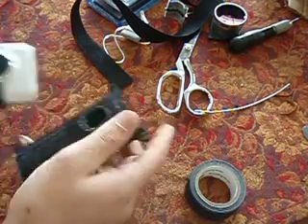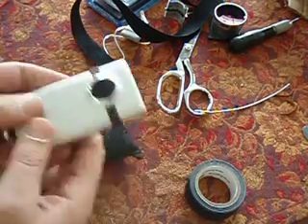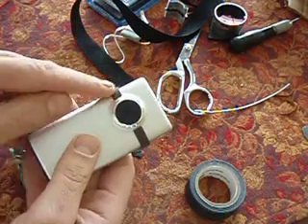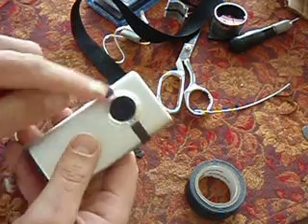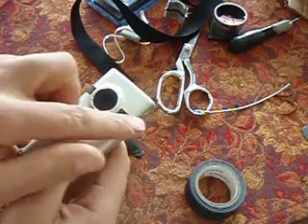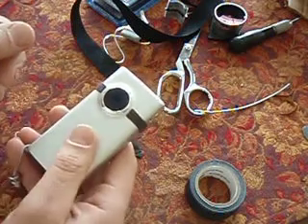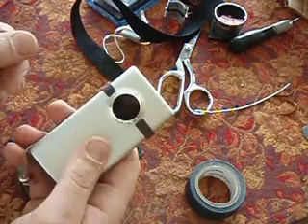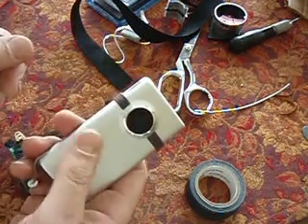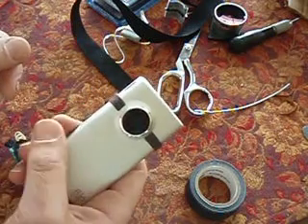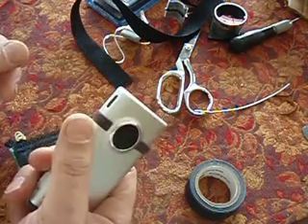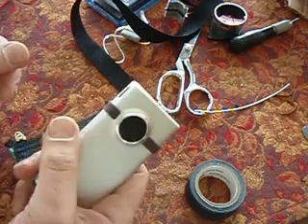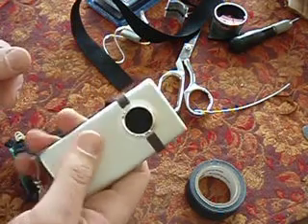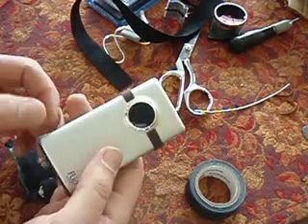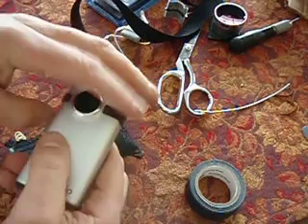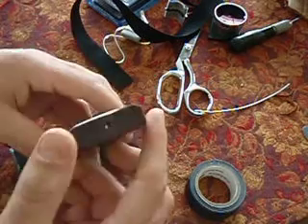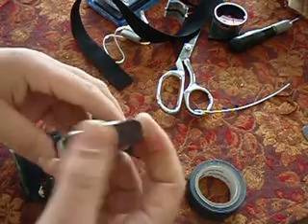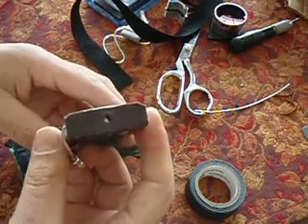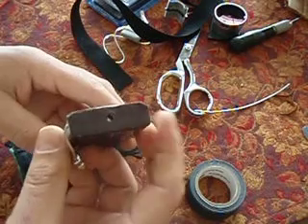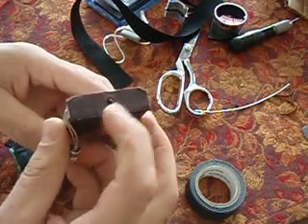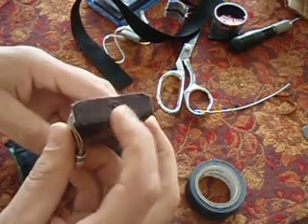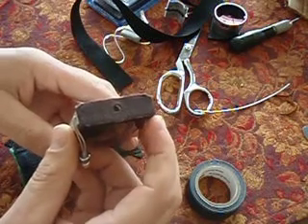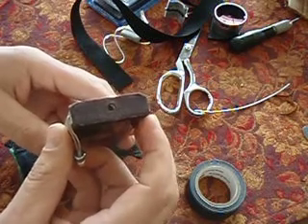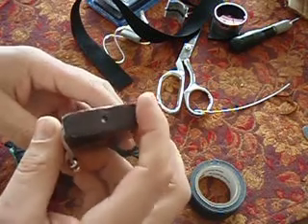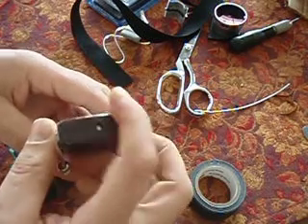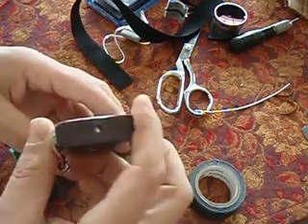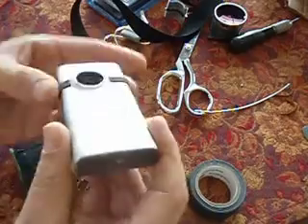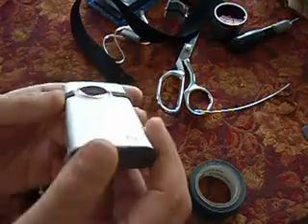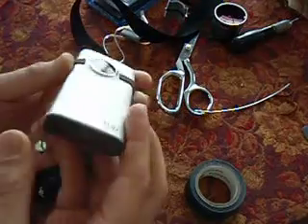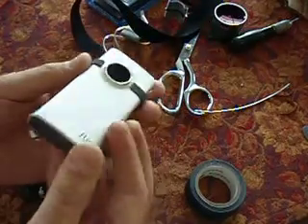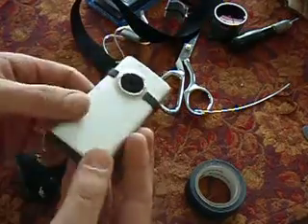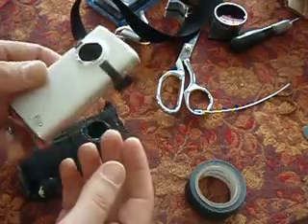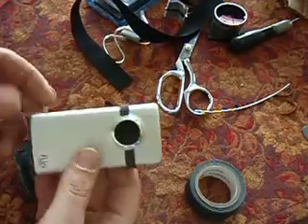I also put some sticky-back felt on the mics to dampen the wind noise, which is really loud up on the kite. And also on the bottom — there are different inputs in here that get full of snow when you dump it in the snow, so that takes care of that.